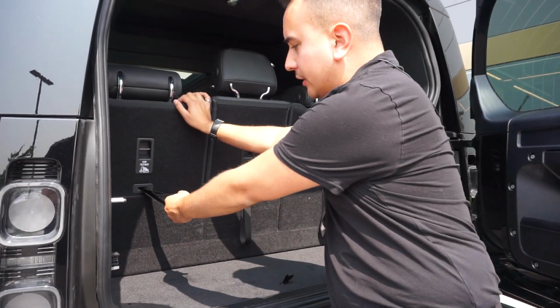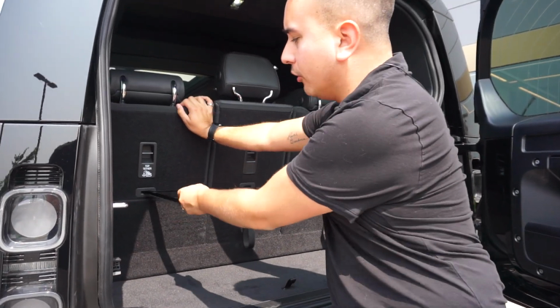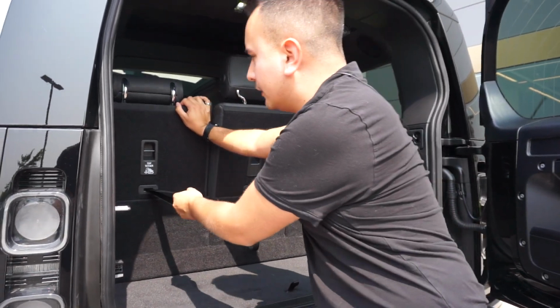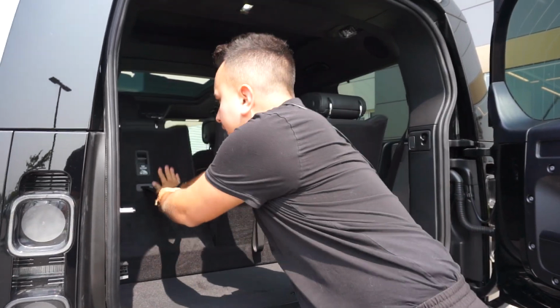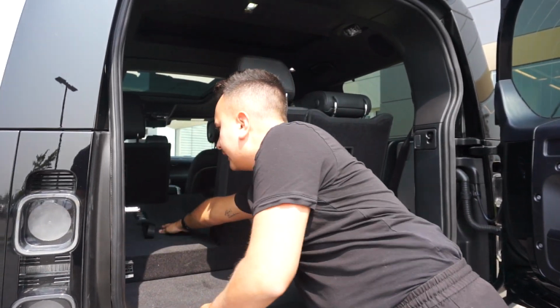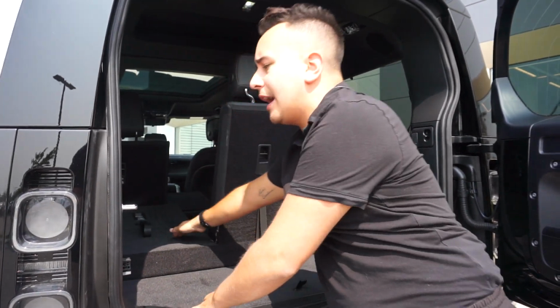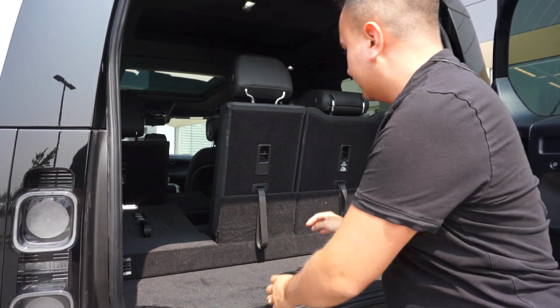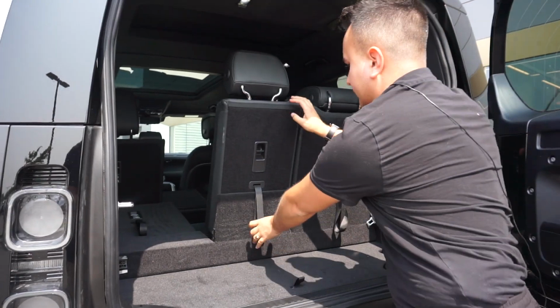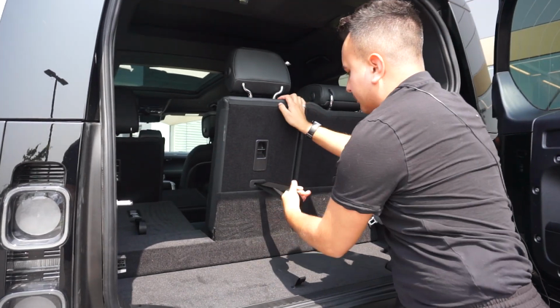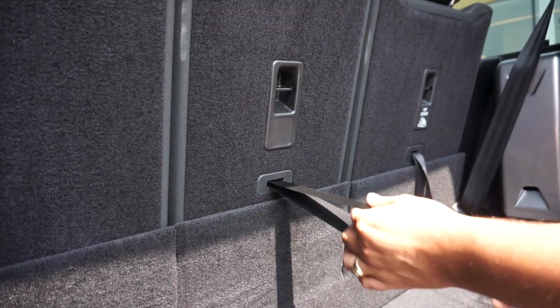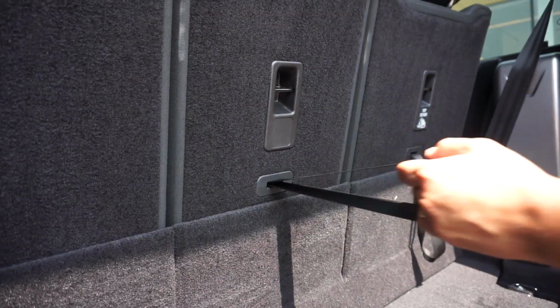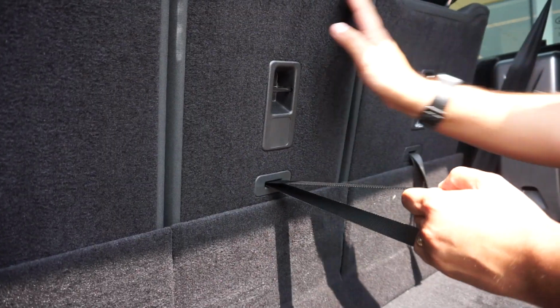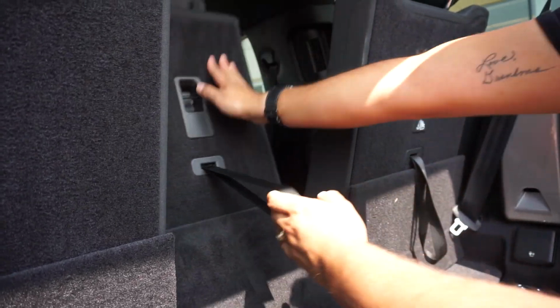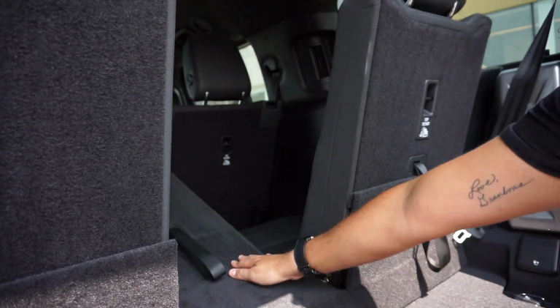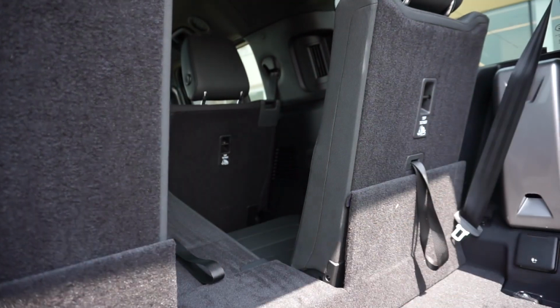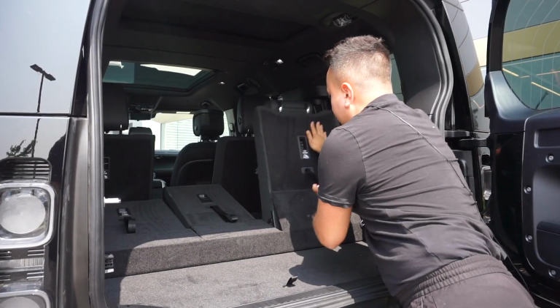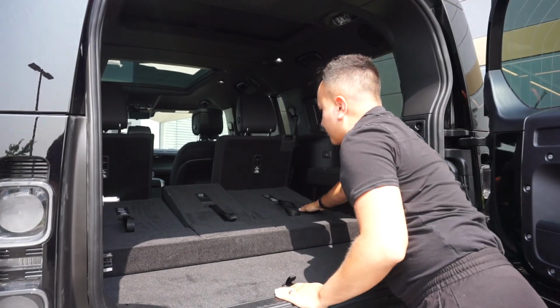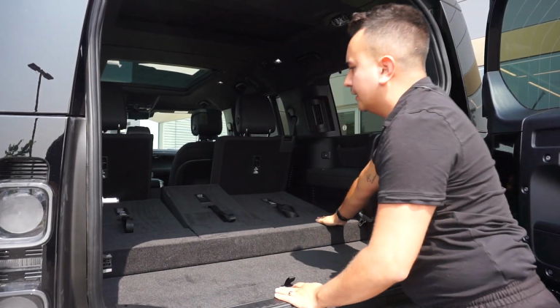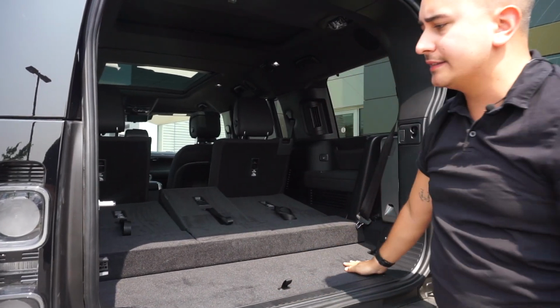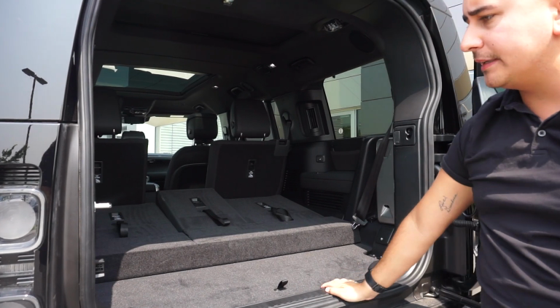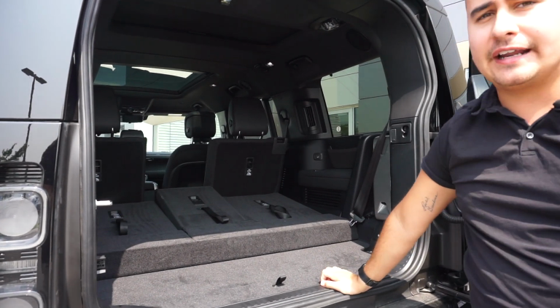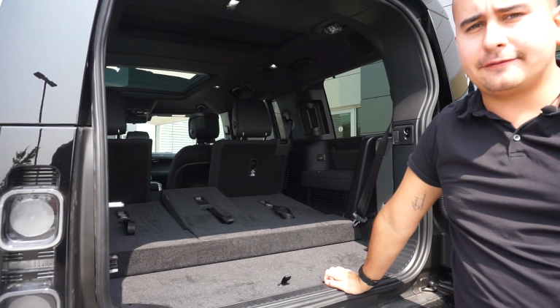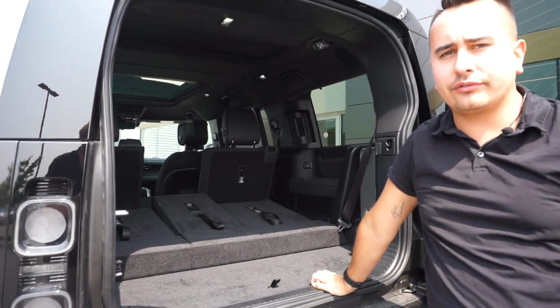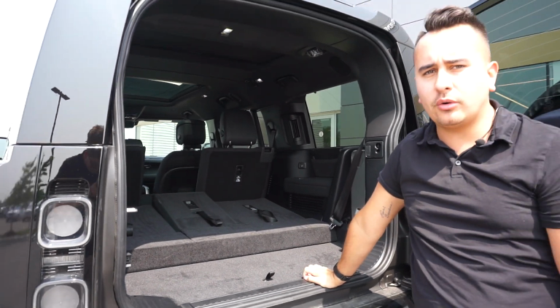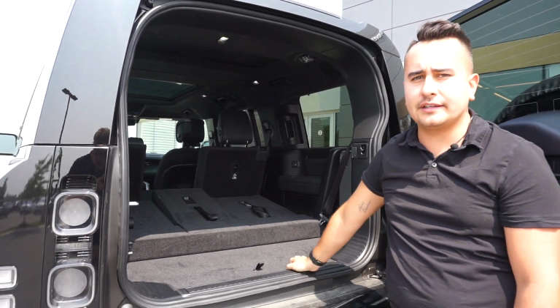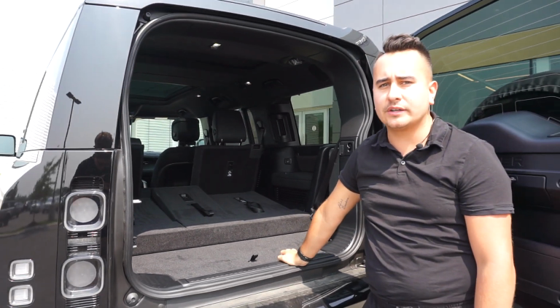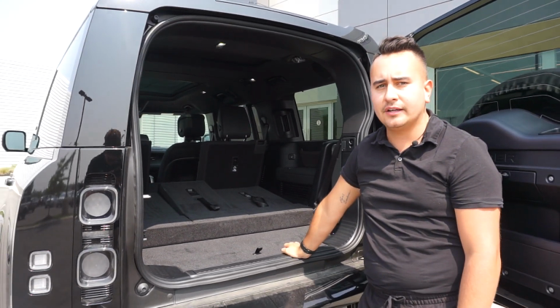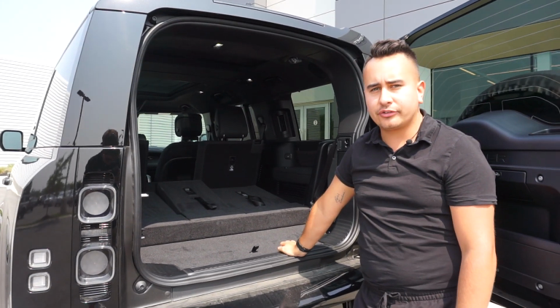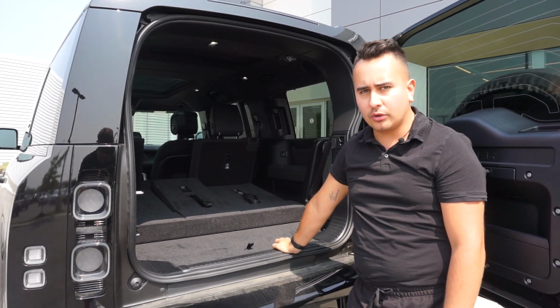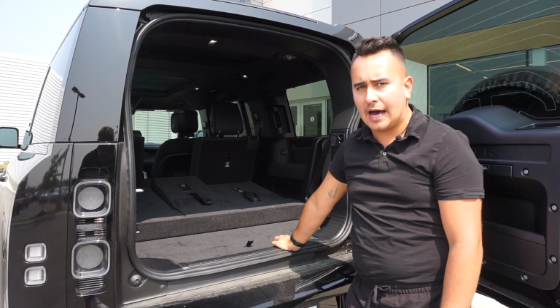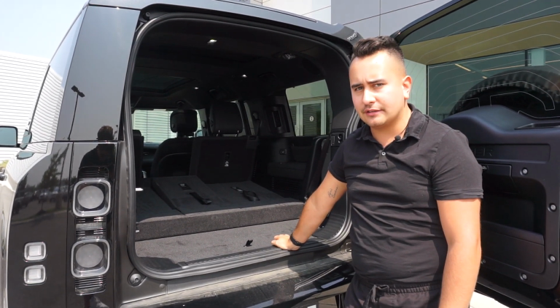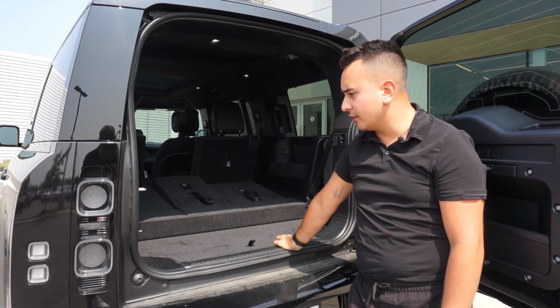You're going to pull and drop. This applies to any of the Defender 130 or the Defender 110 third row option vehicles.